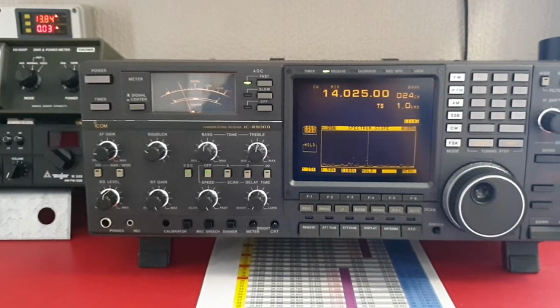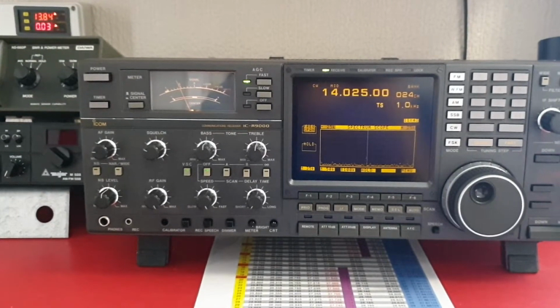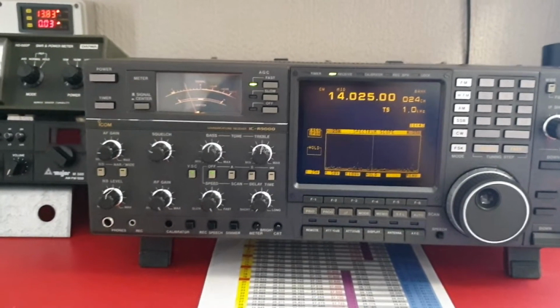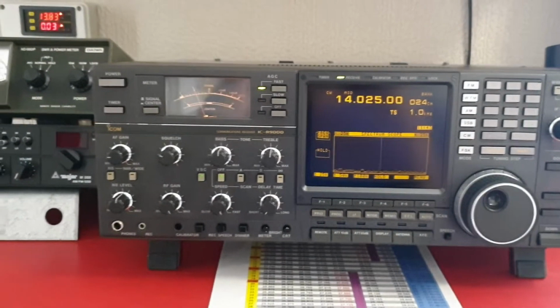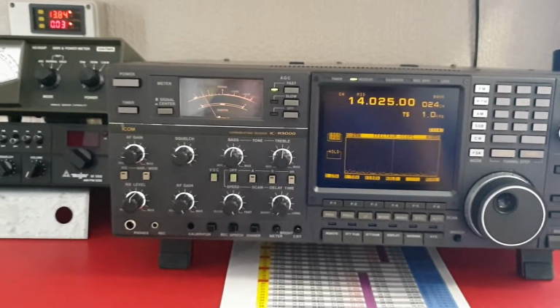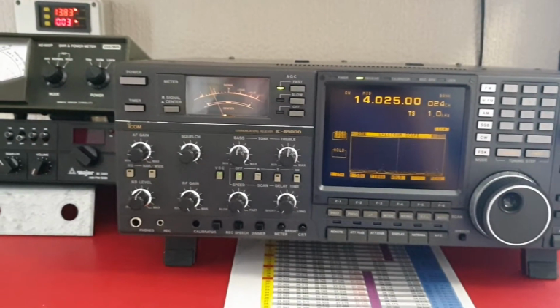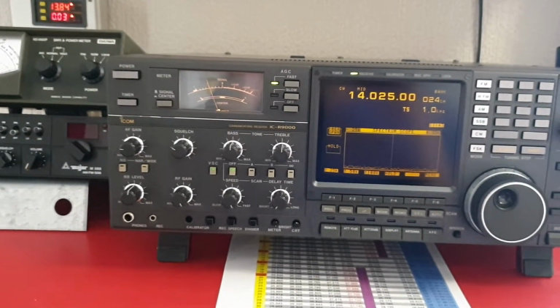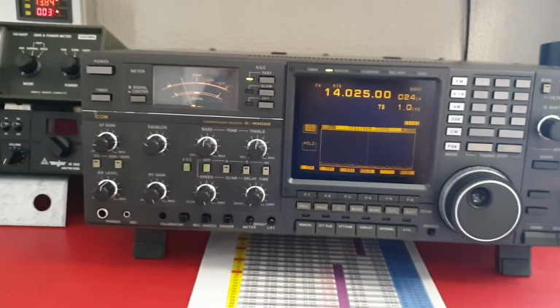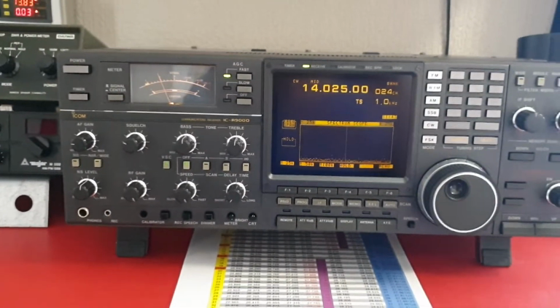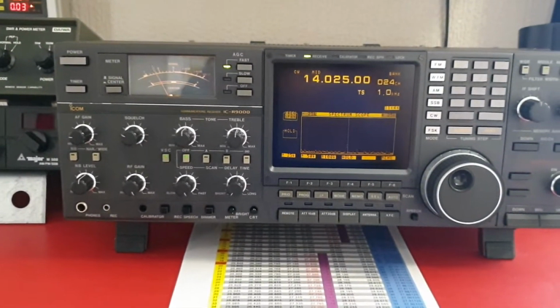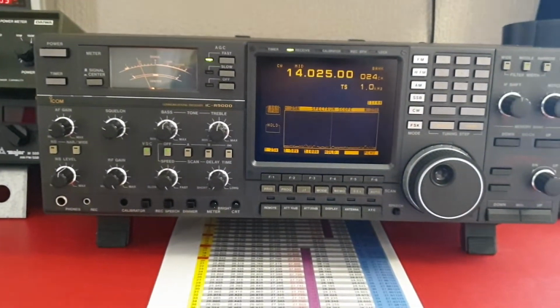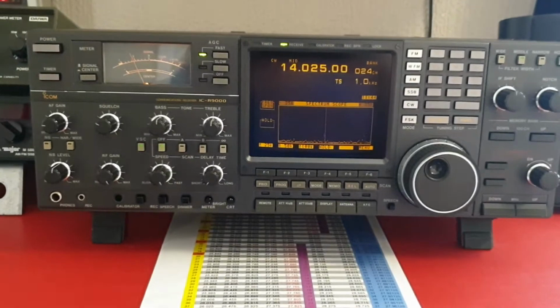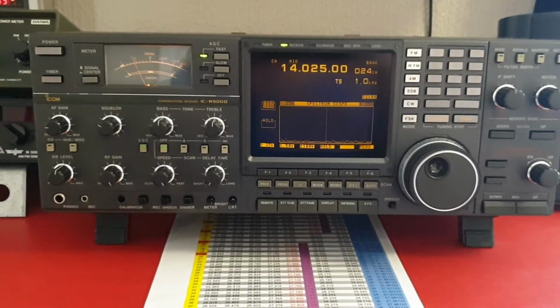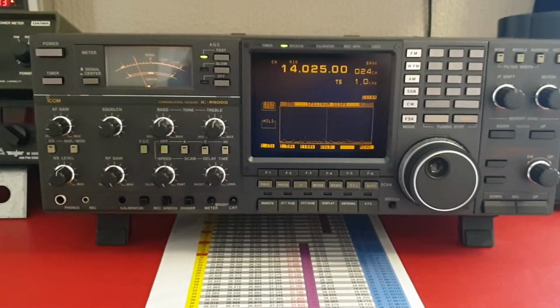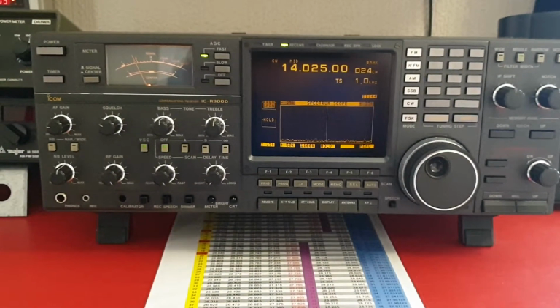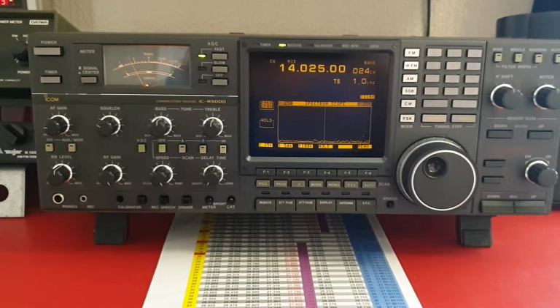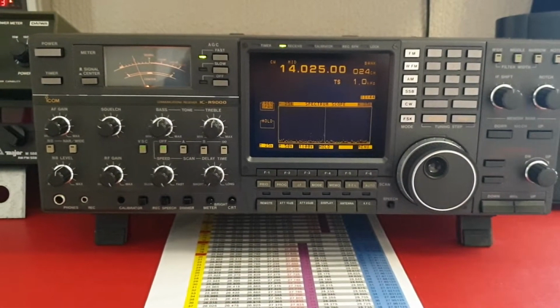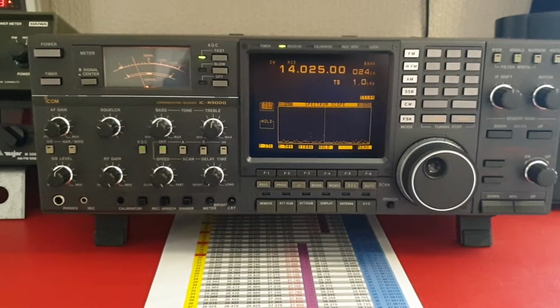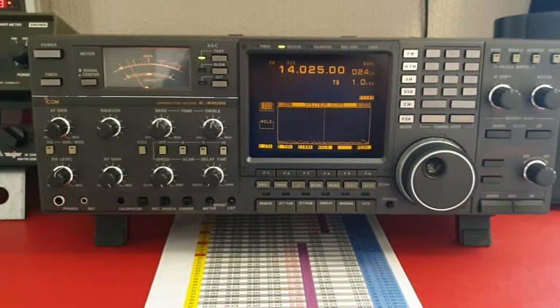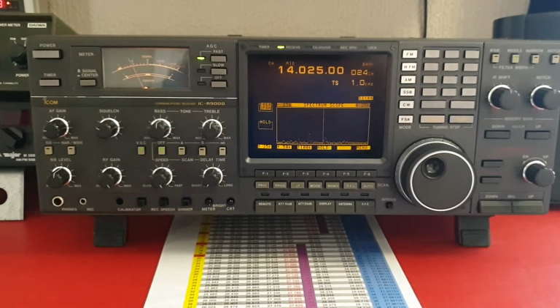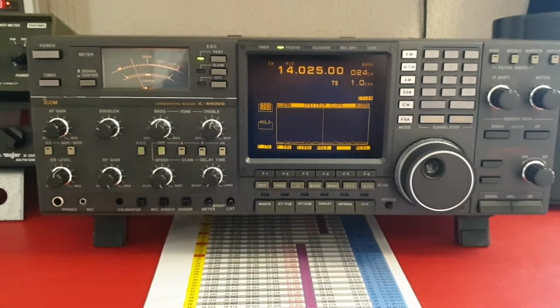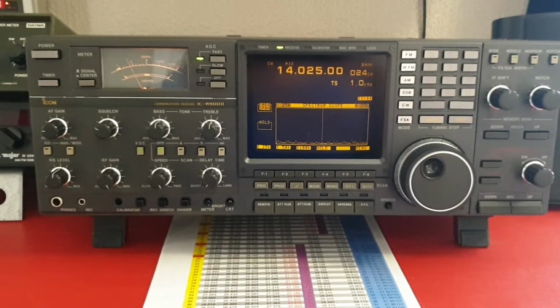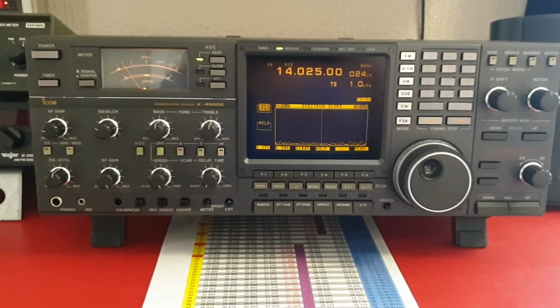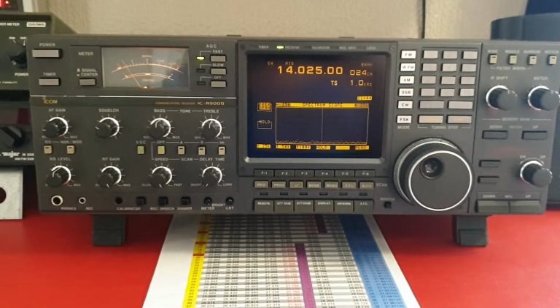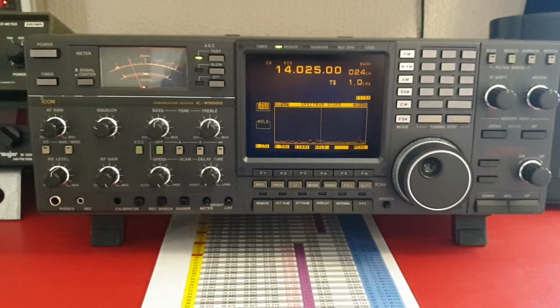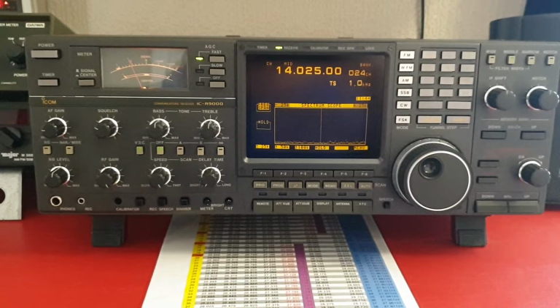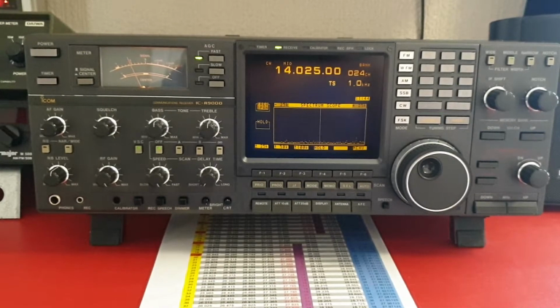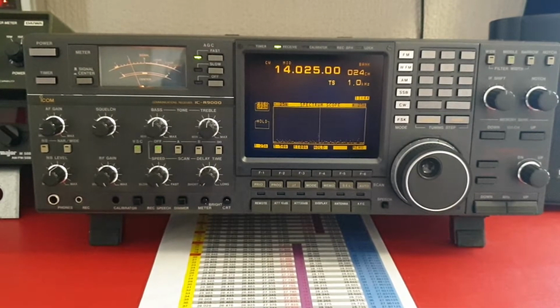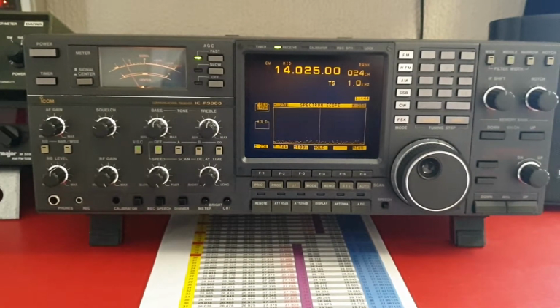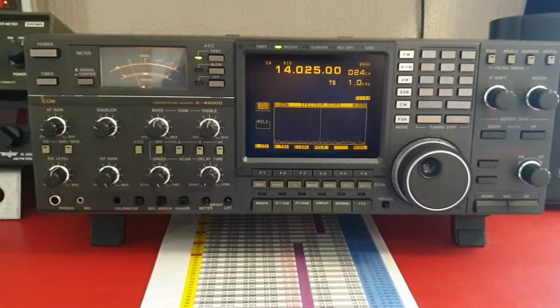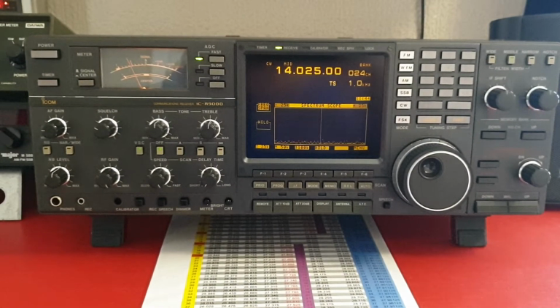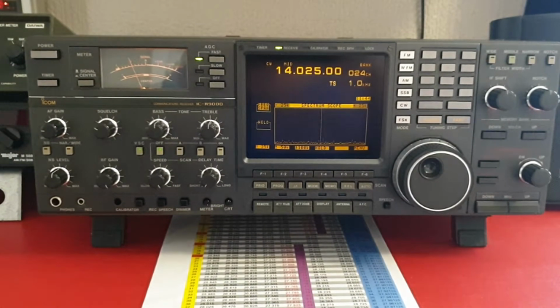Hi, this is a quick look at the ICOM ICR9000. I'll just go through a couple of things that I found out about the receiver recently.